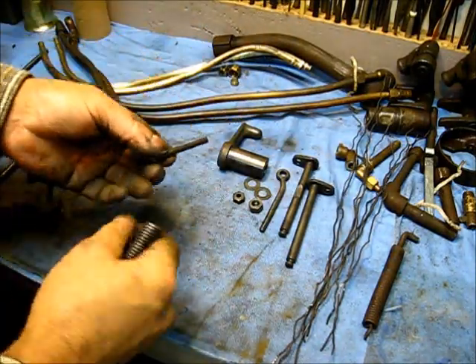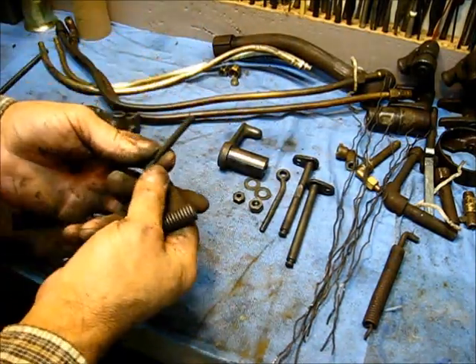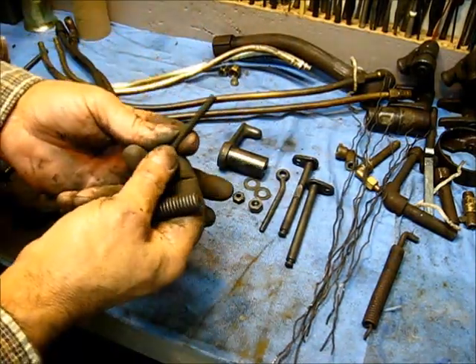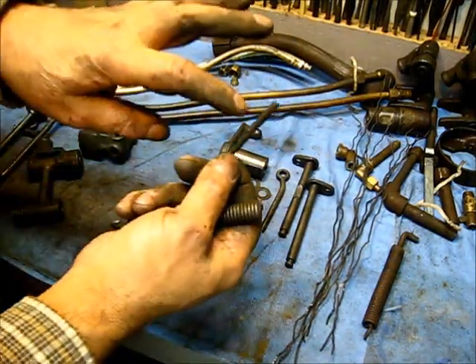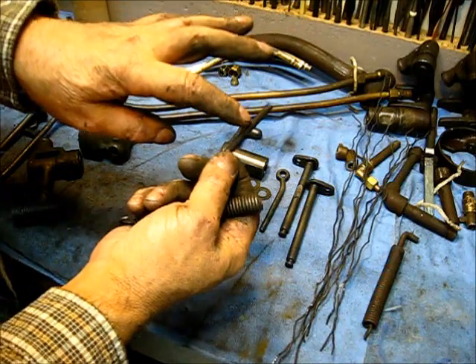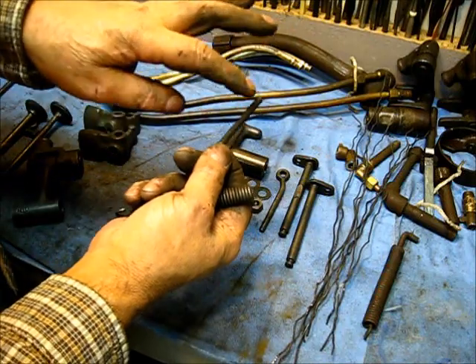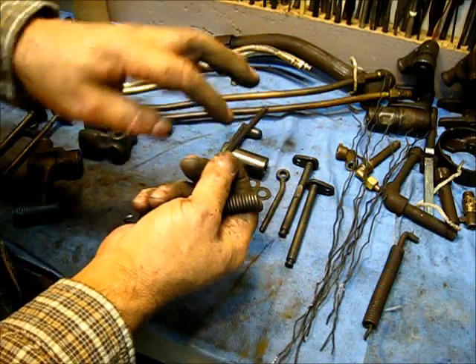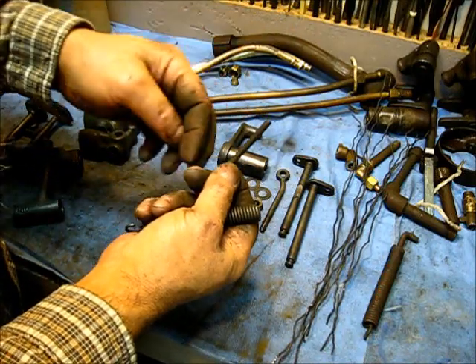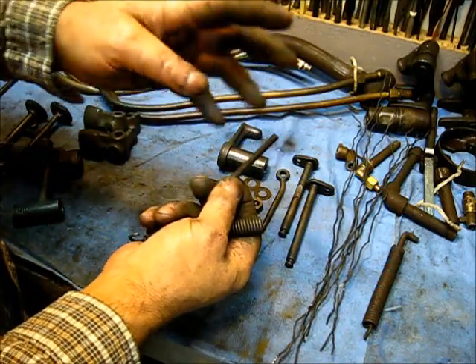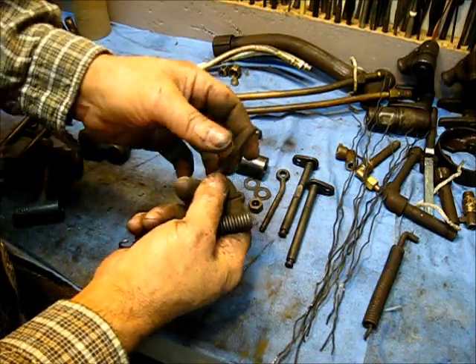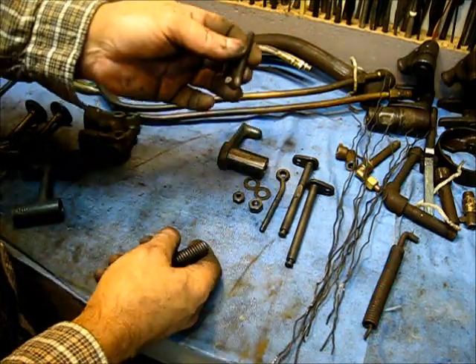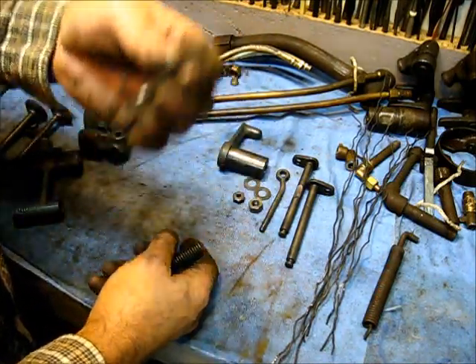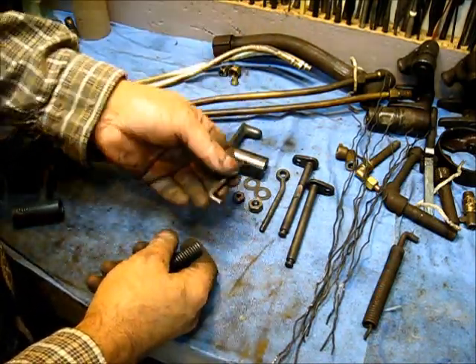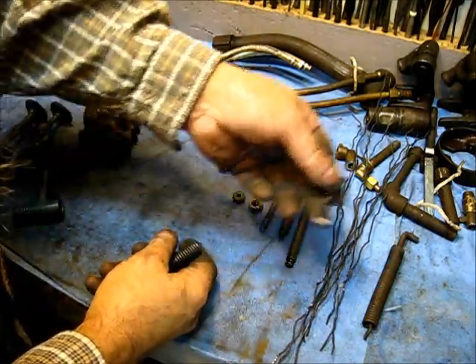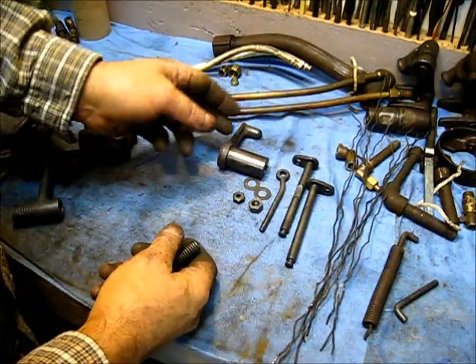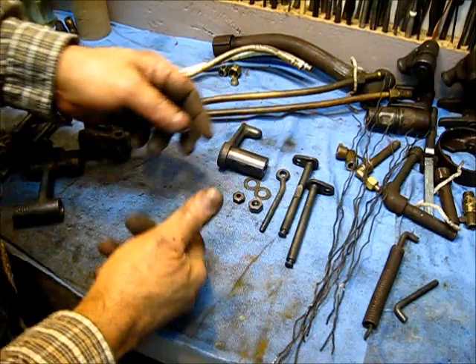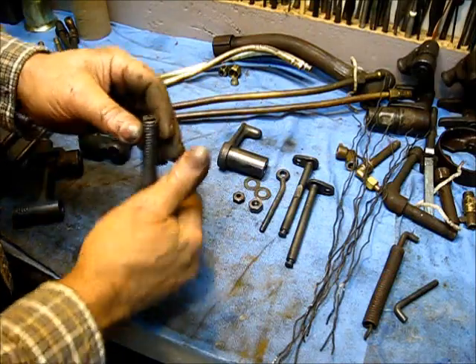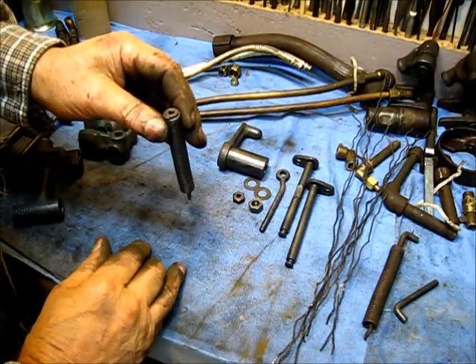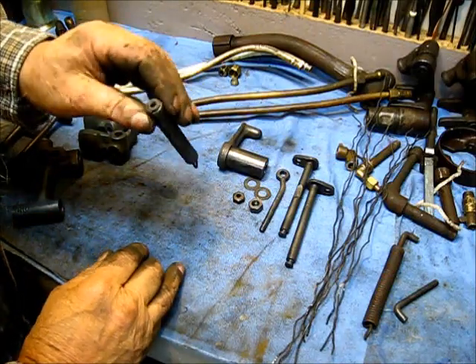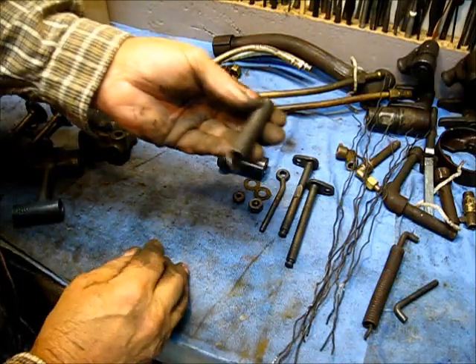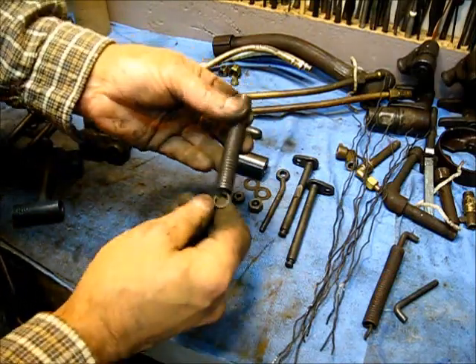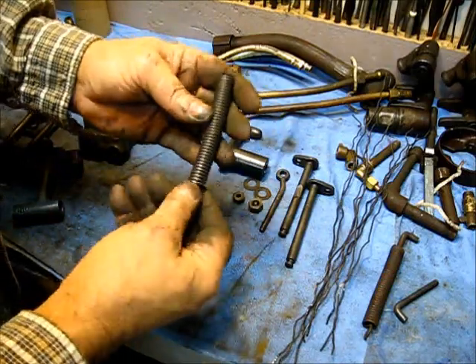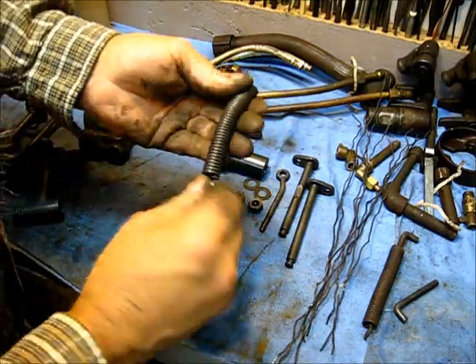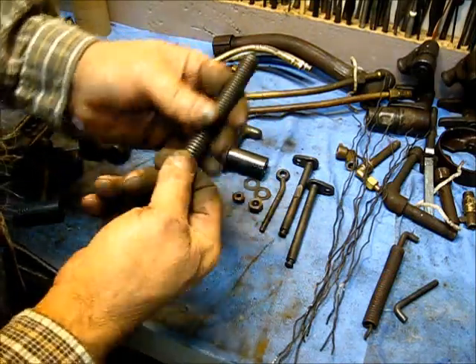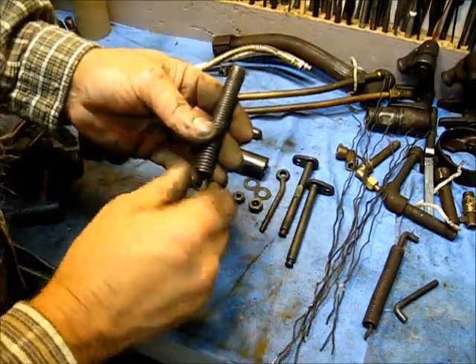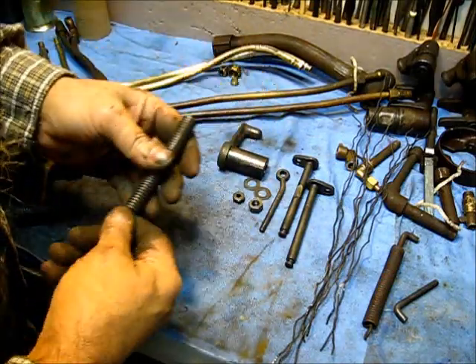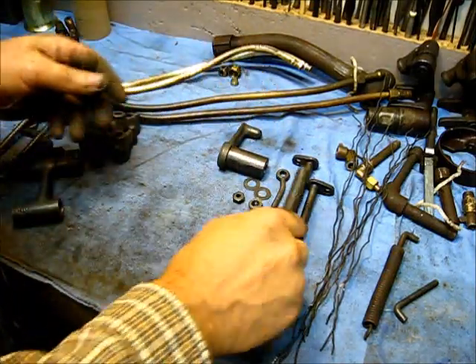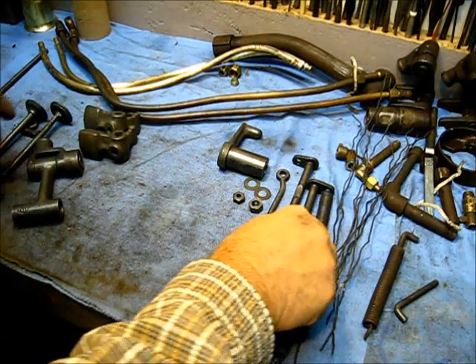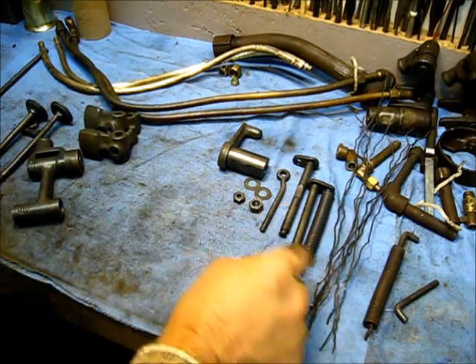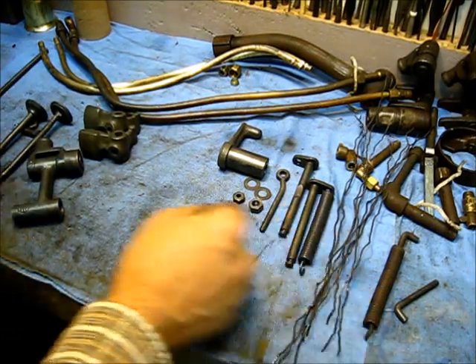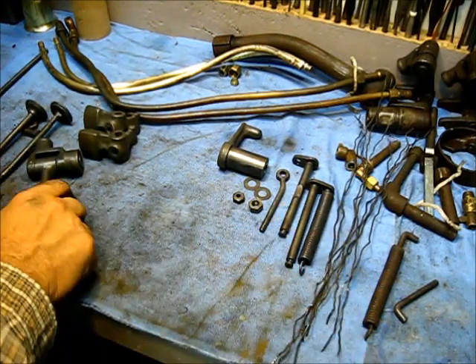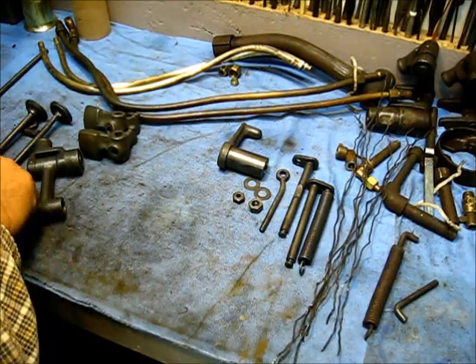It will not erode any metal away from the threads — it'll be the same size when I take it out. This is good to go. That's good to go. That's a nice one right there. That one will go back in there.